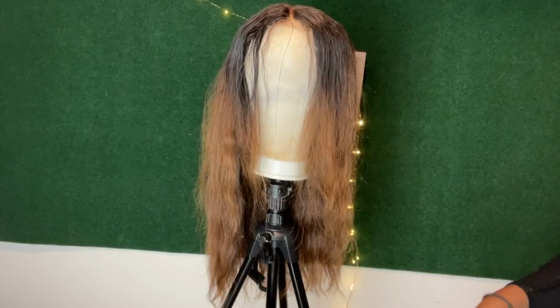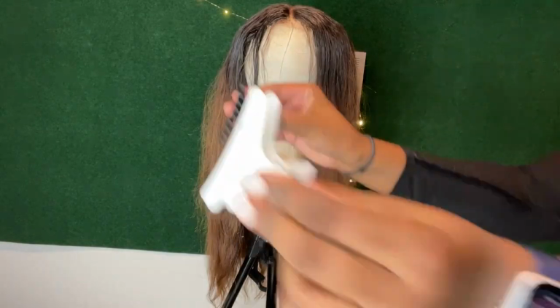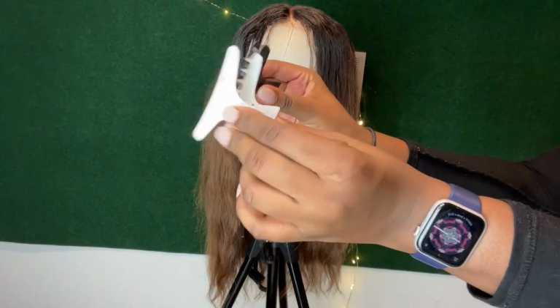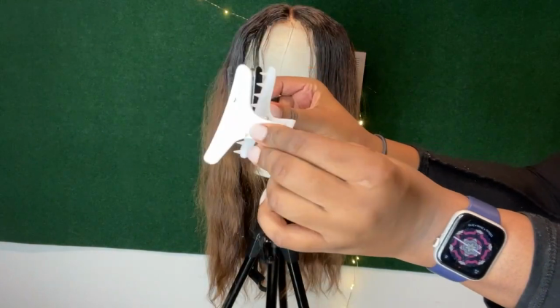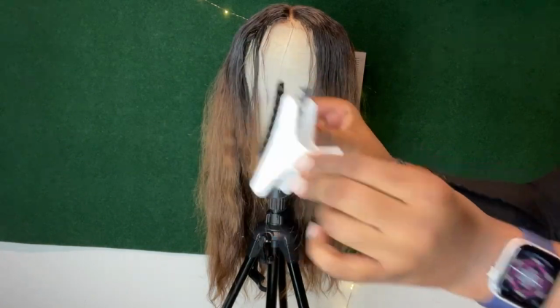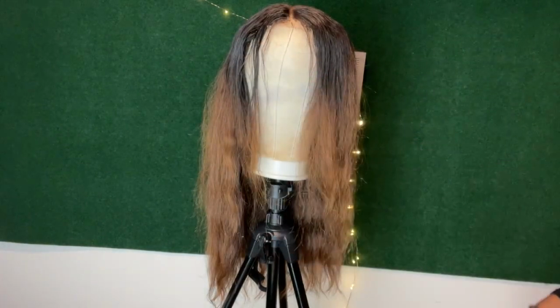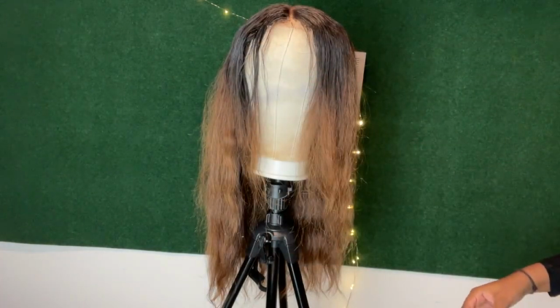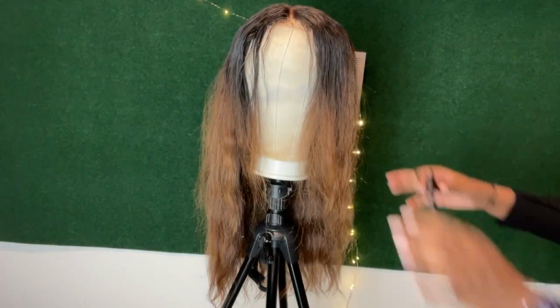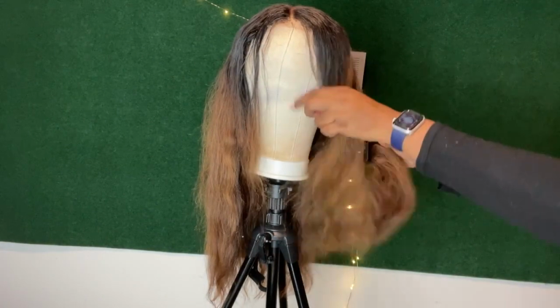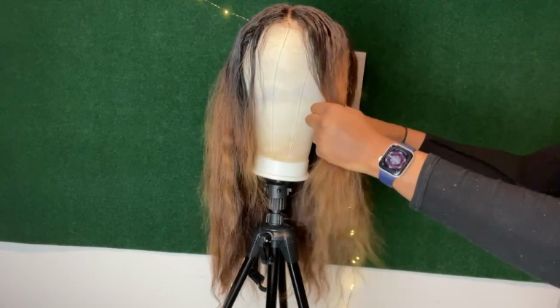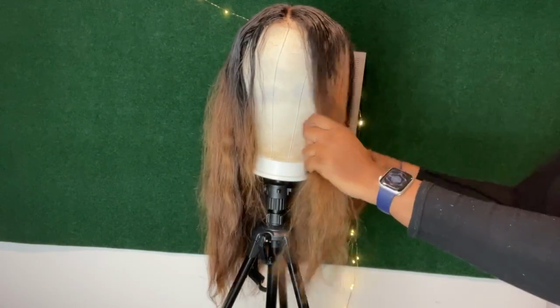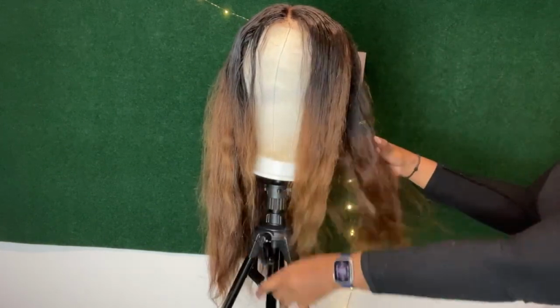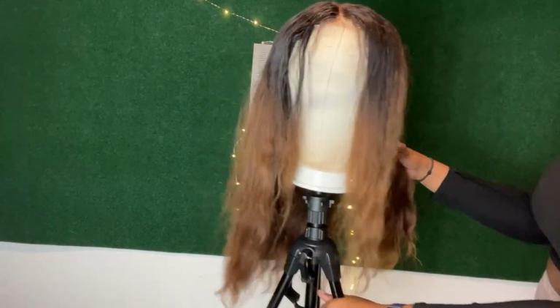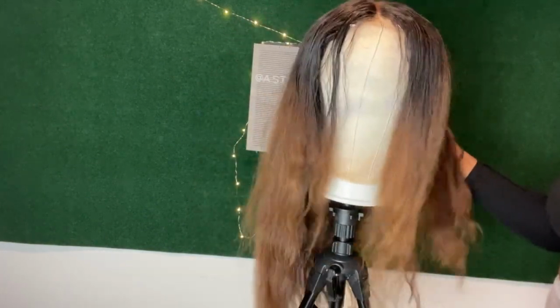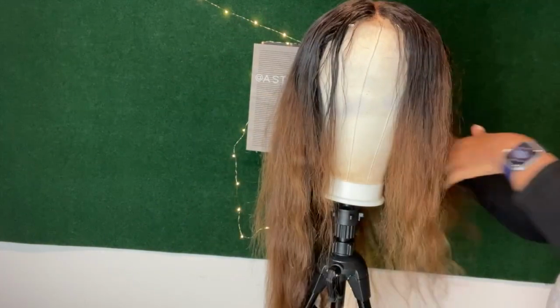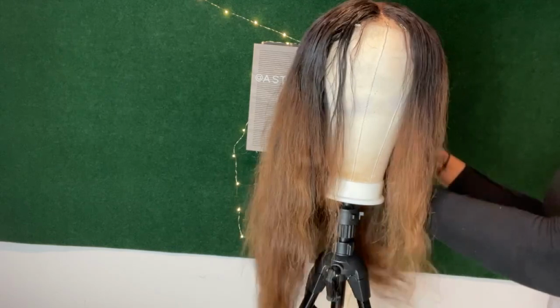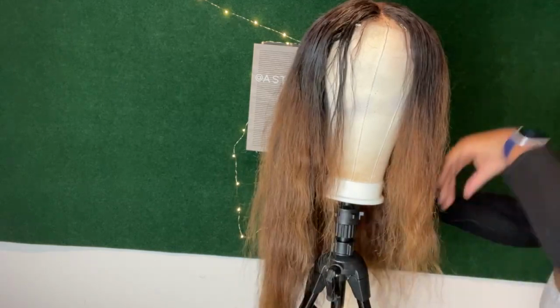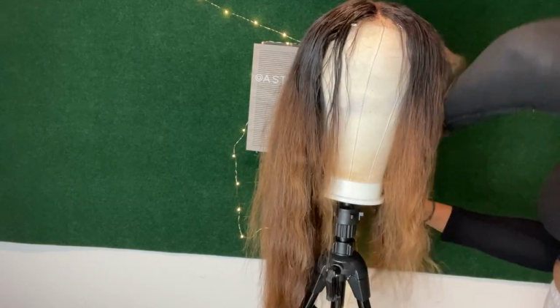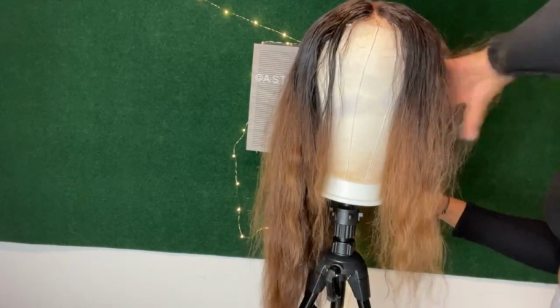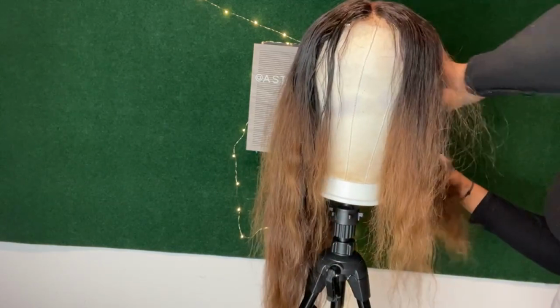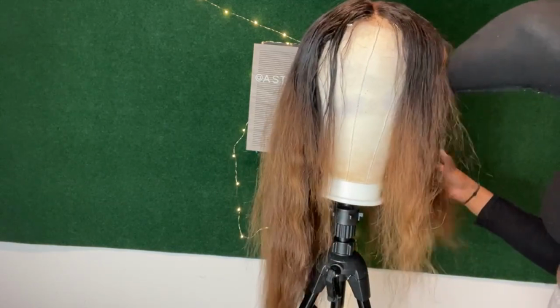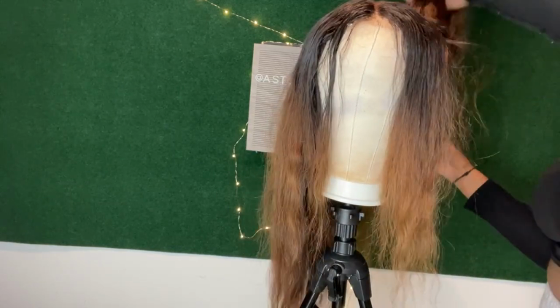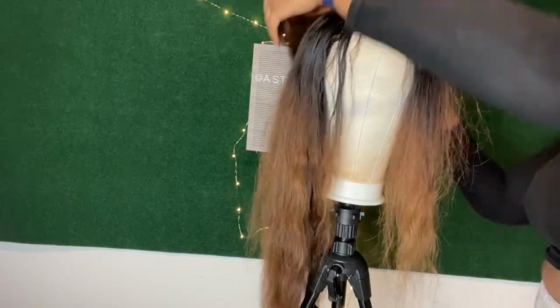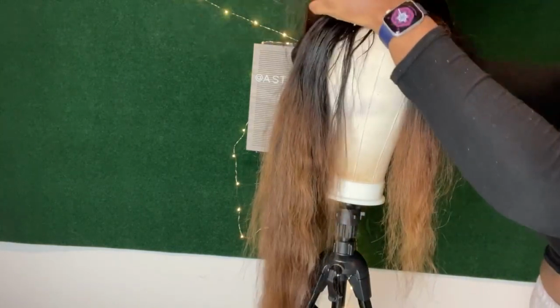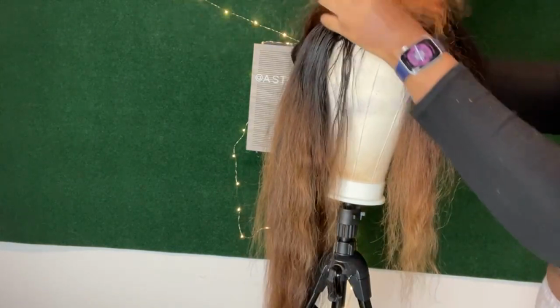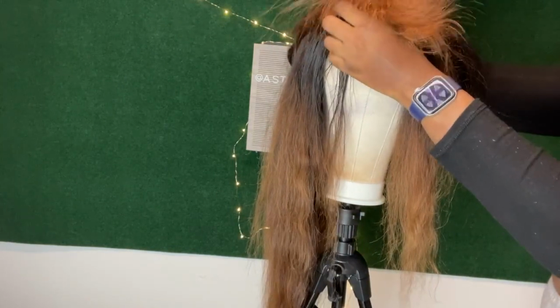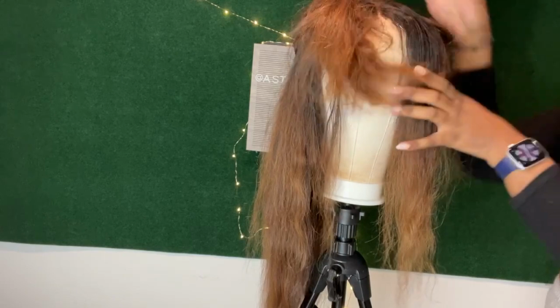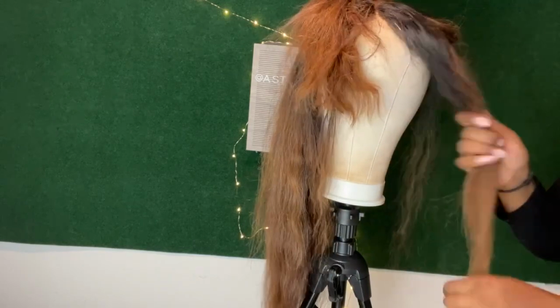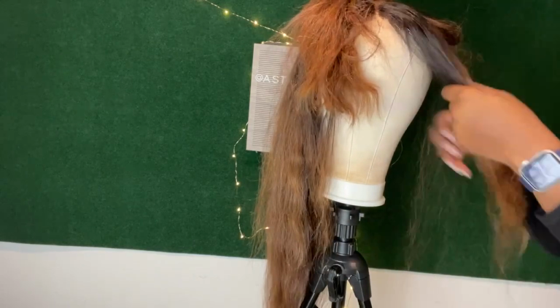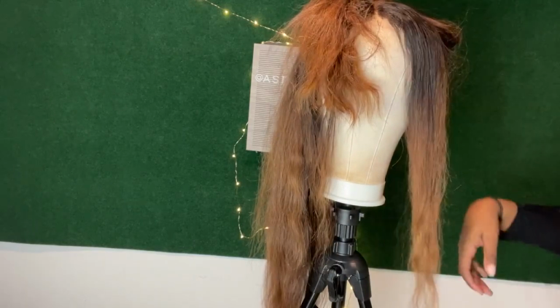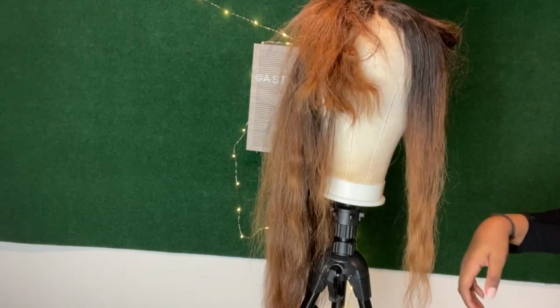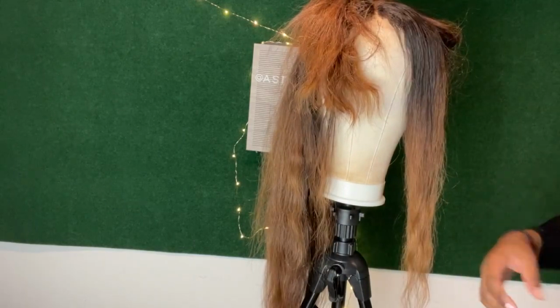Now you're just going to grab two butterfly clips and use them to clip the hair. You're going to clip the hair that you've already done and then the hair that still needs to be blown out. We're going to take about a medium size section and we're going to start with that.